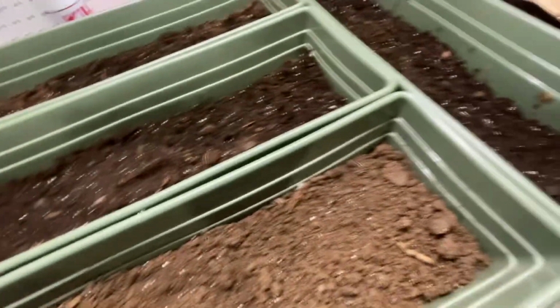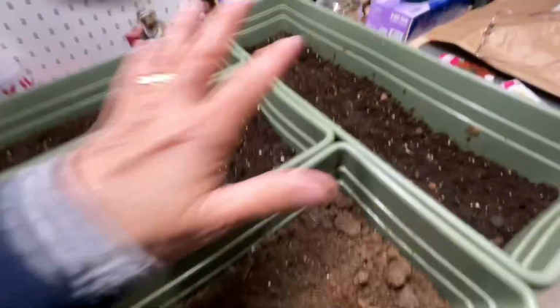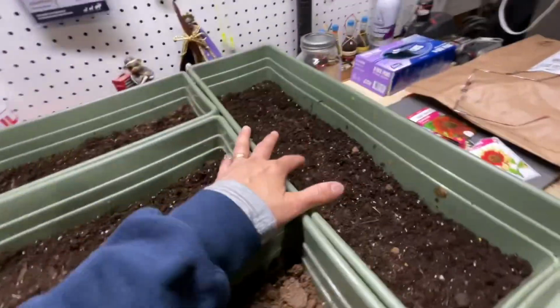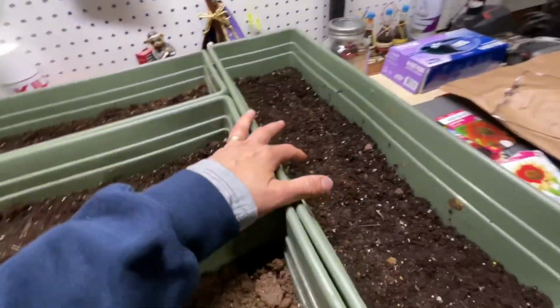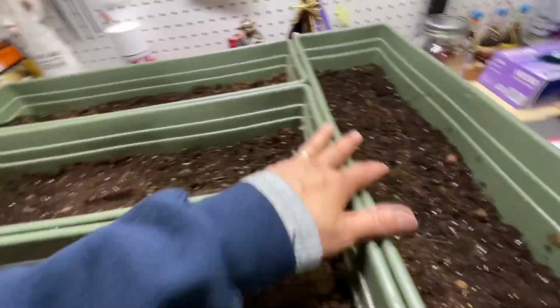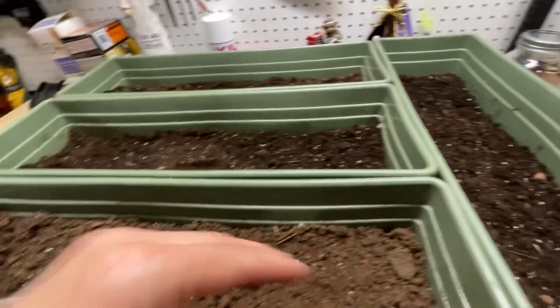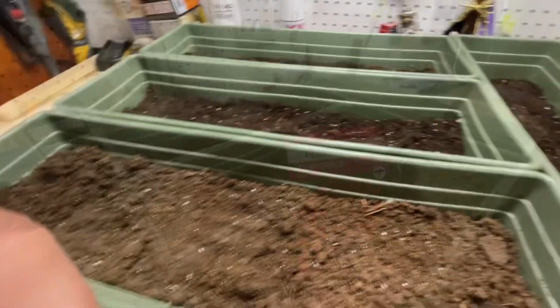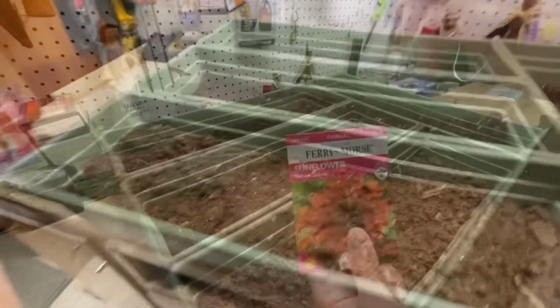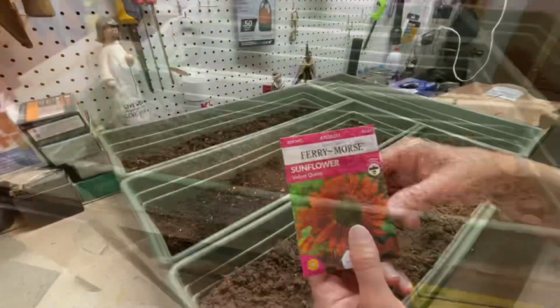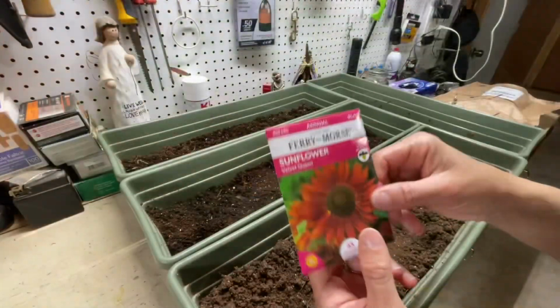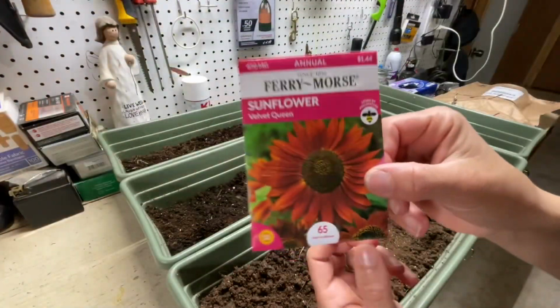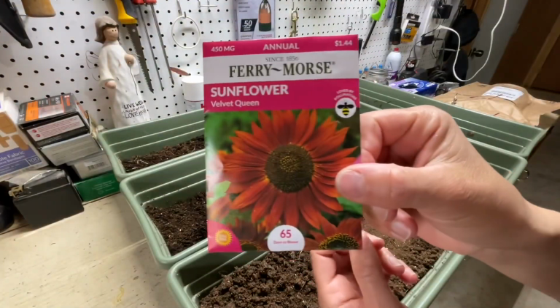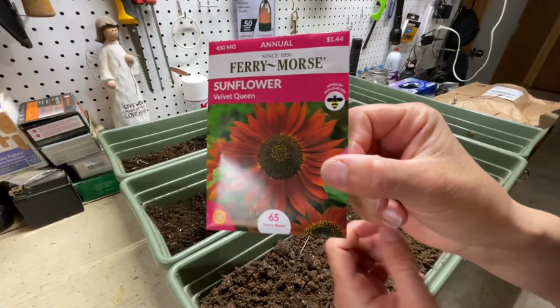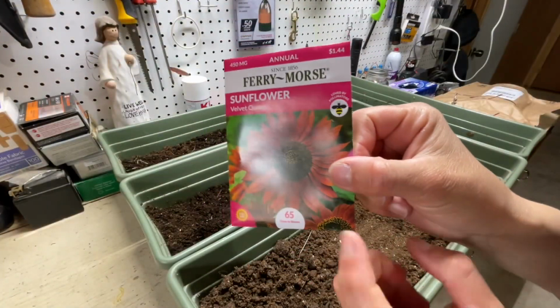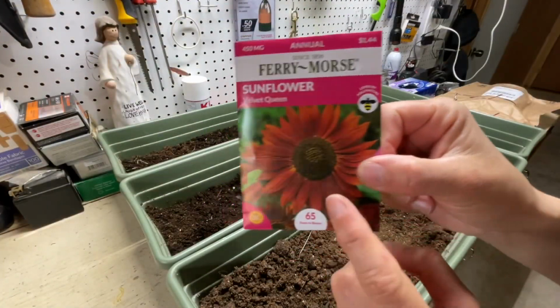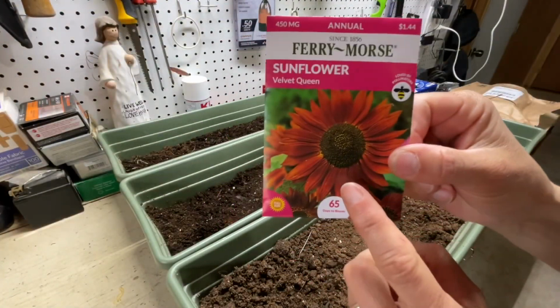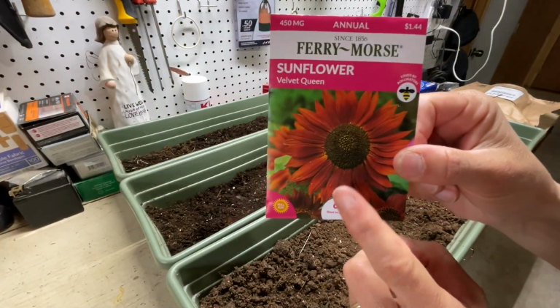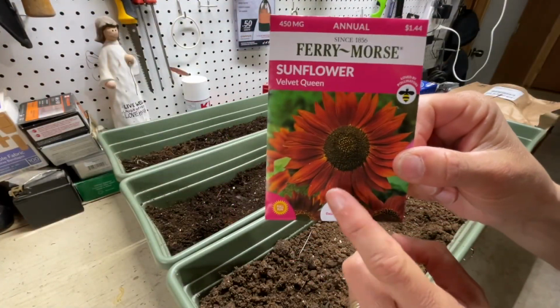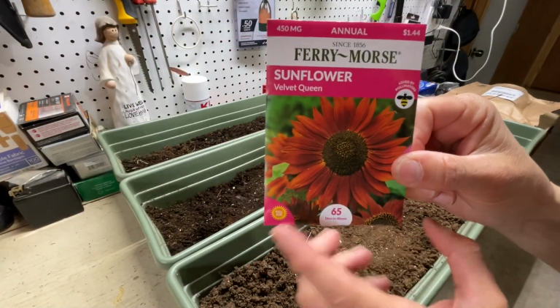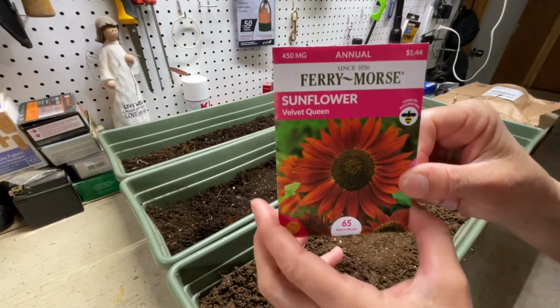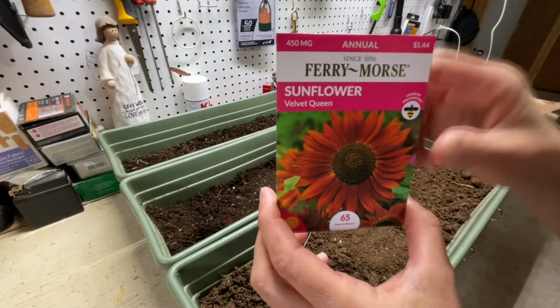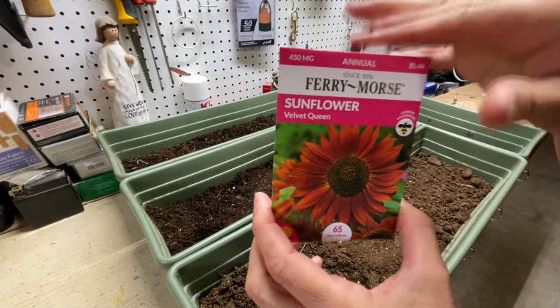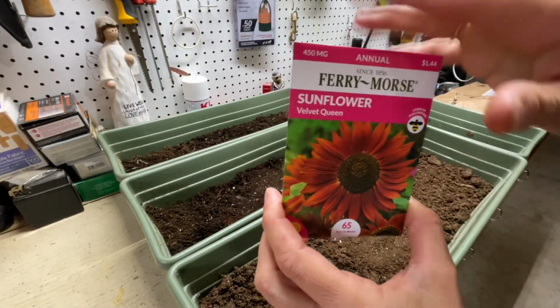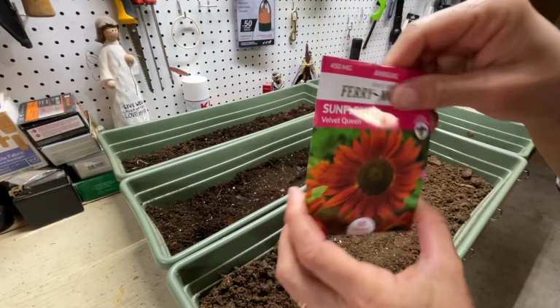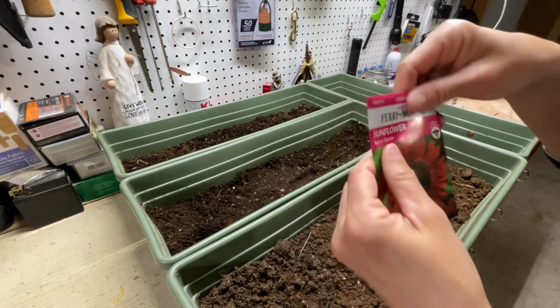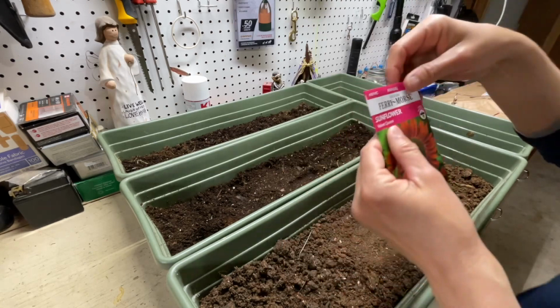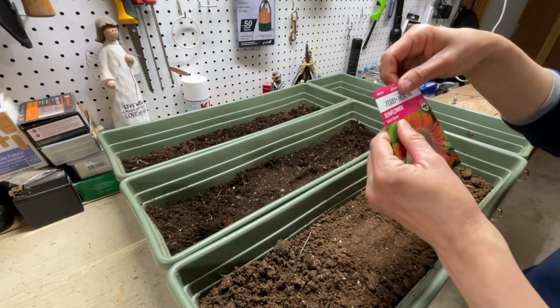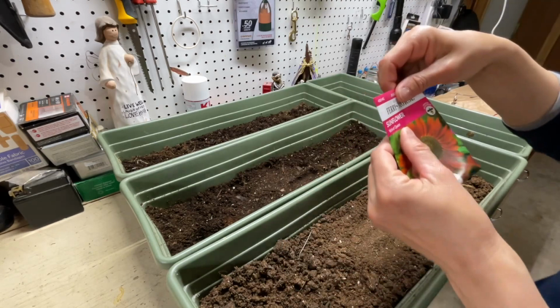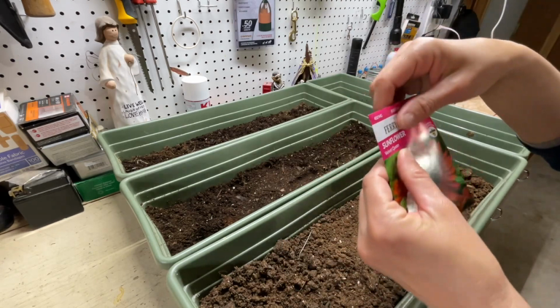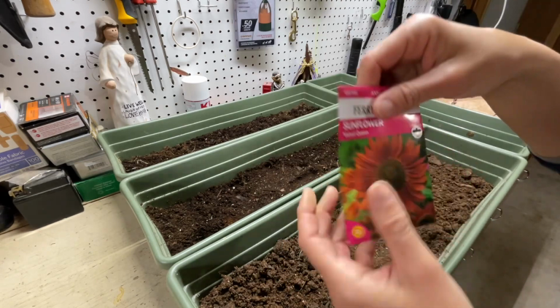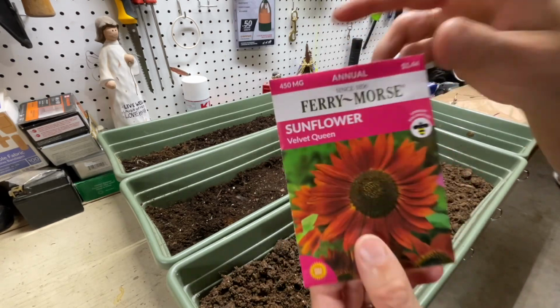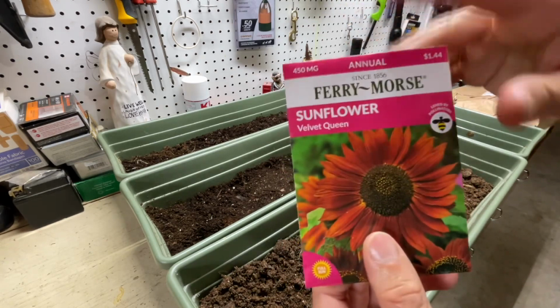So let's go with the other ones. I planted this one before — look how beautiful it is. The Velvet Queen.